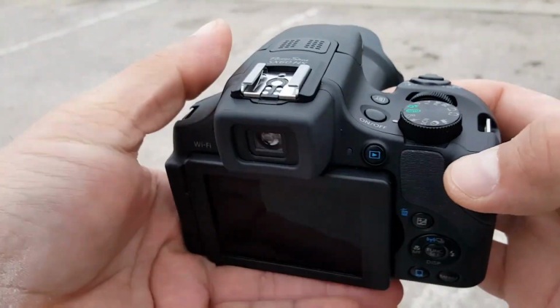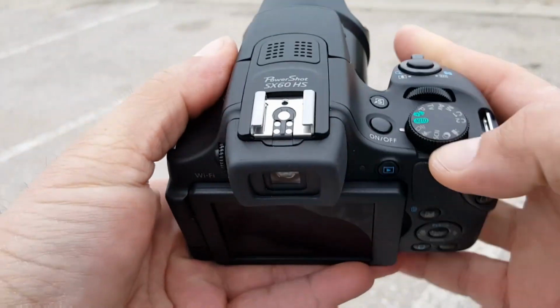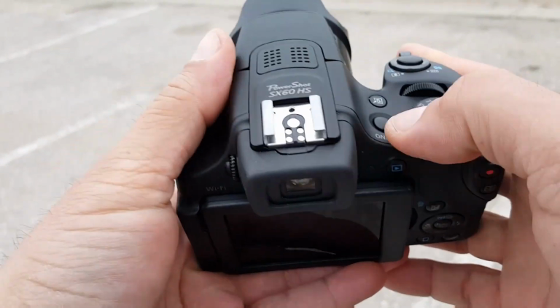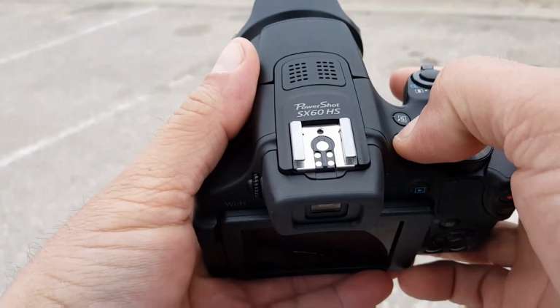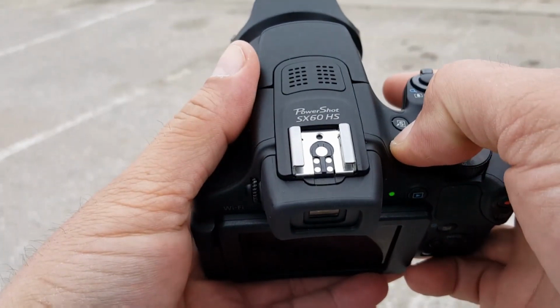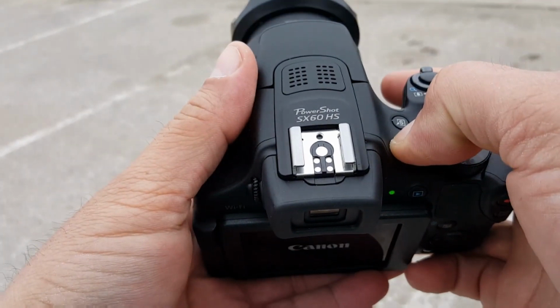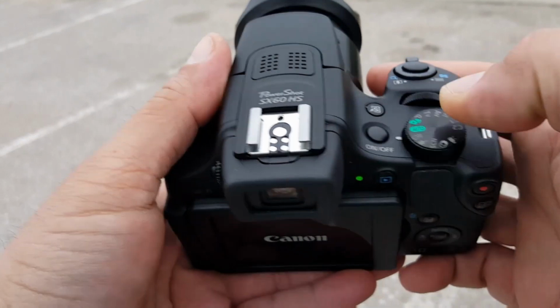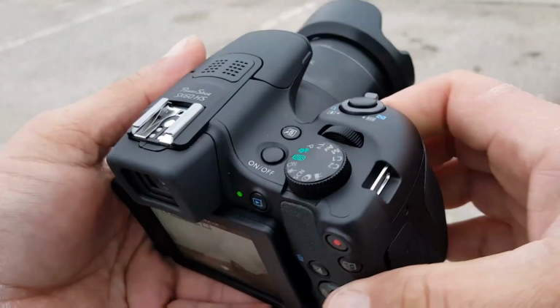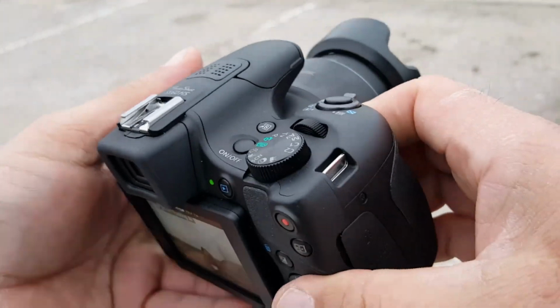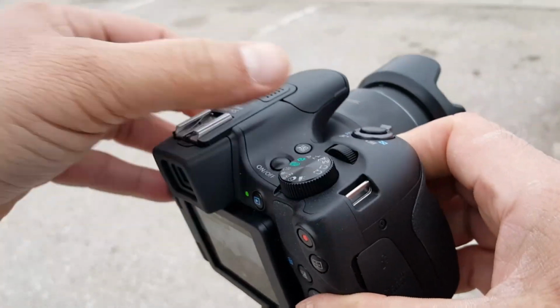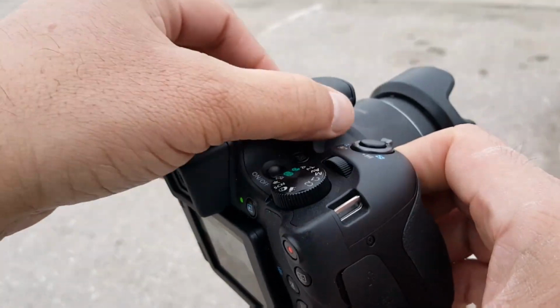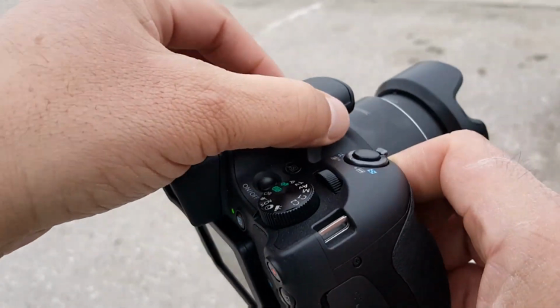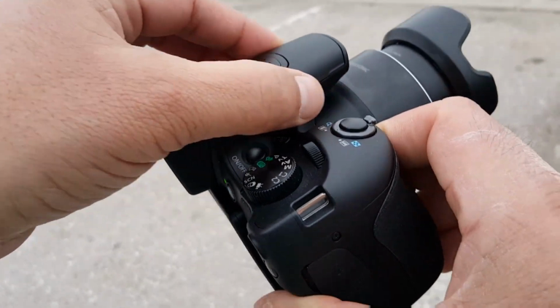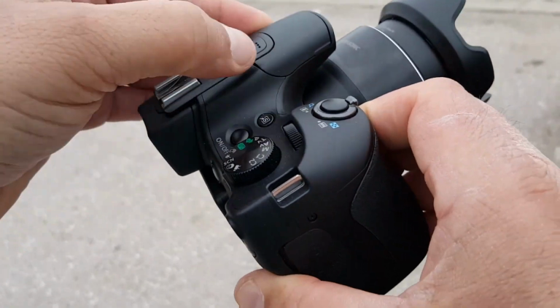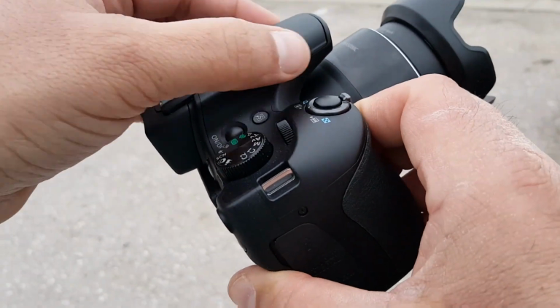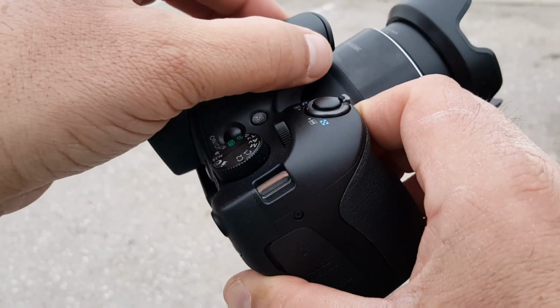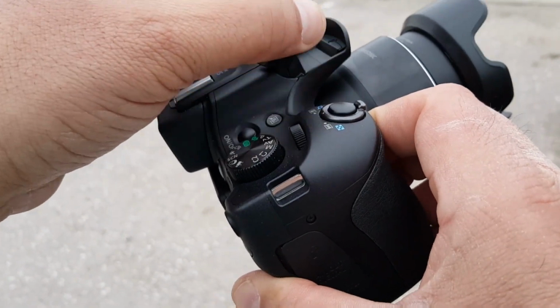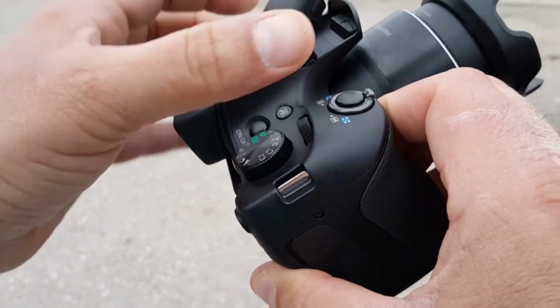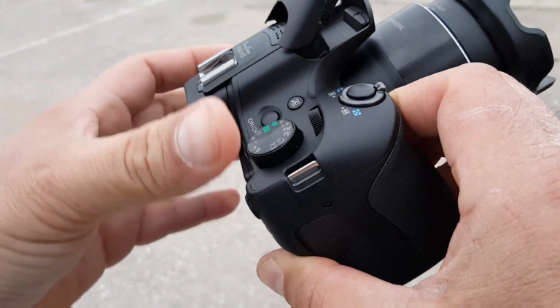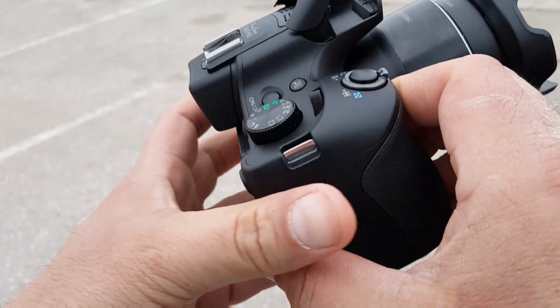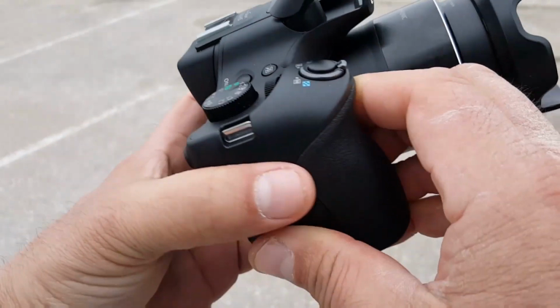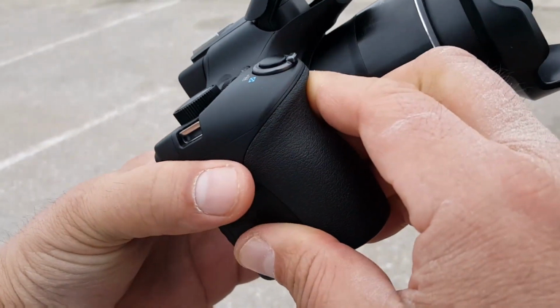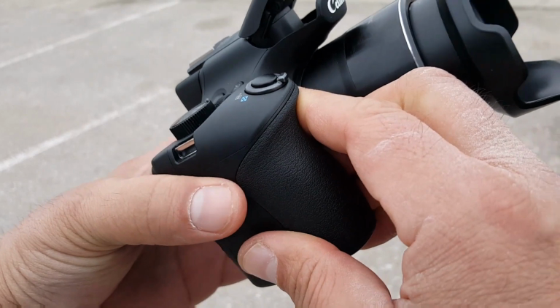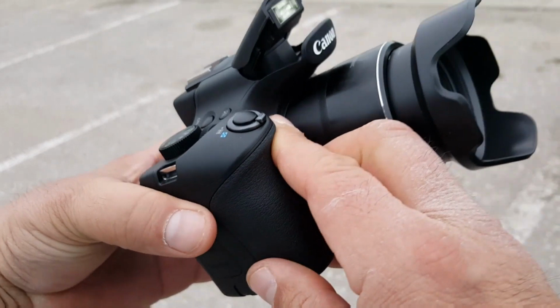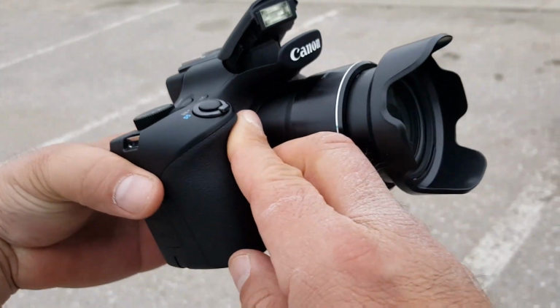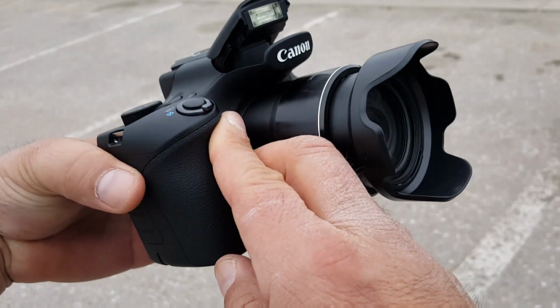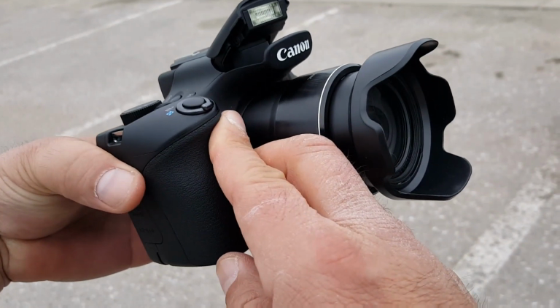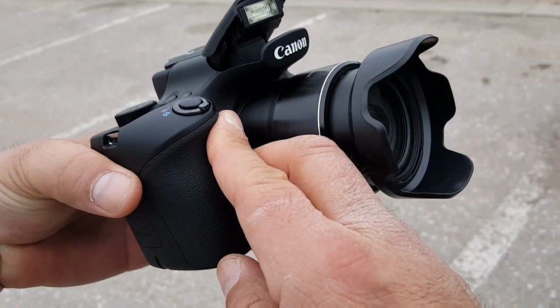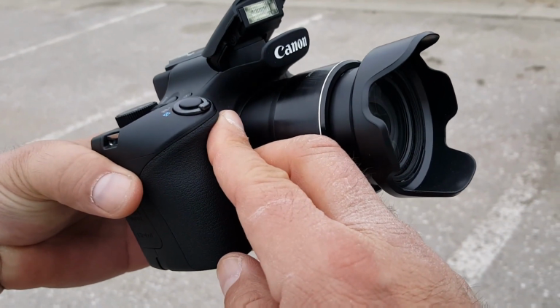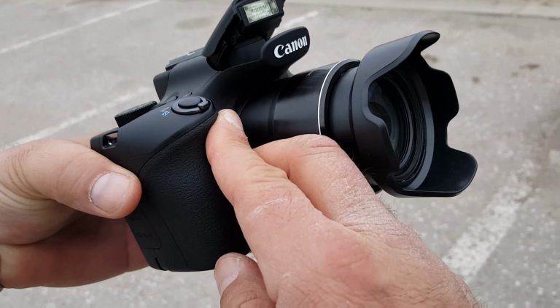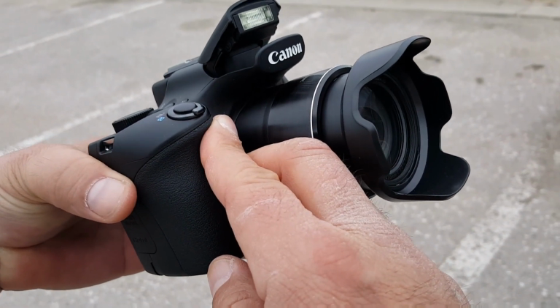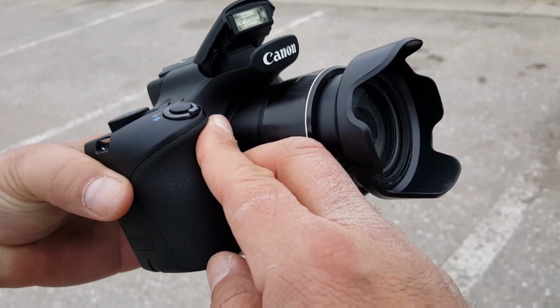Now, right here on the top, let's go ahead and turn it on again. There is a look at the flash — you actually have to manually open the flash right there. It doesn't come up automatically.